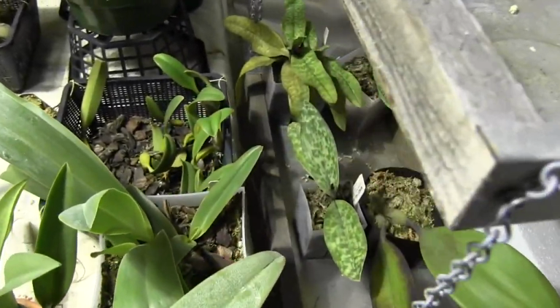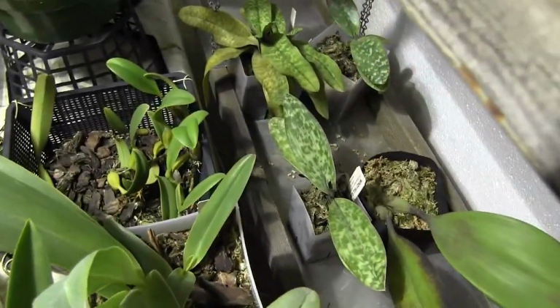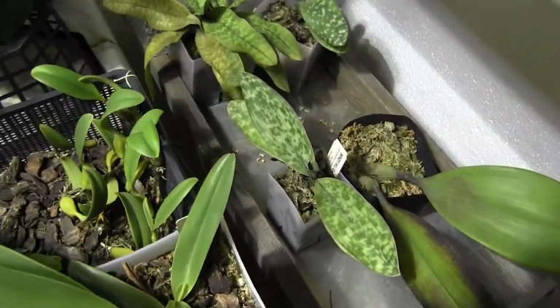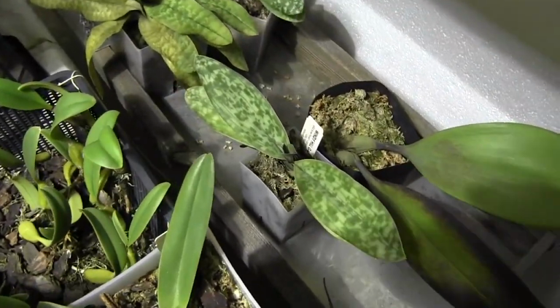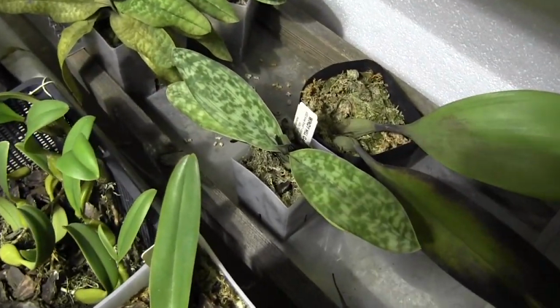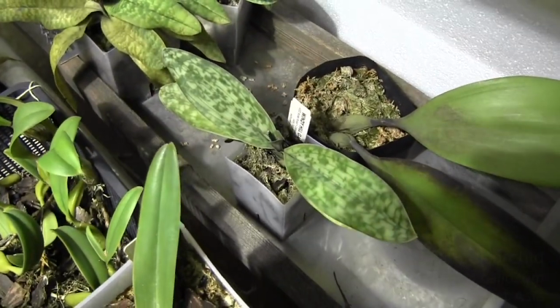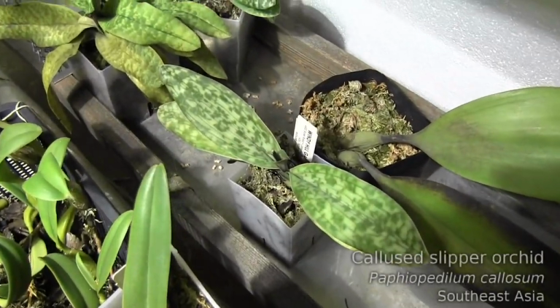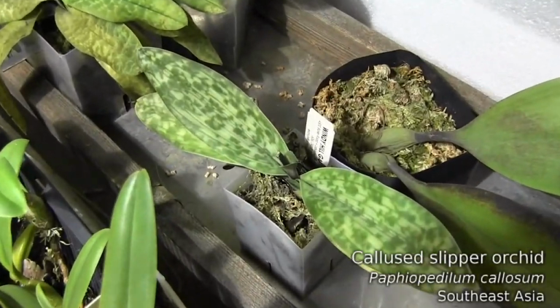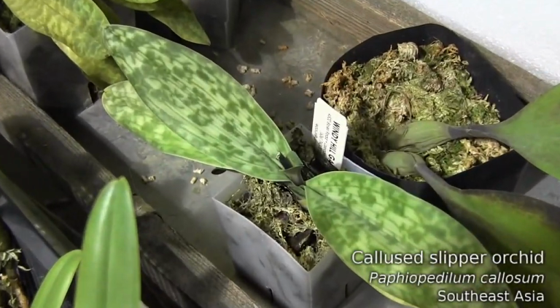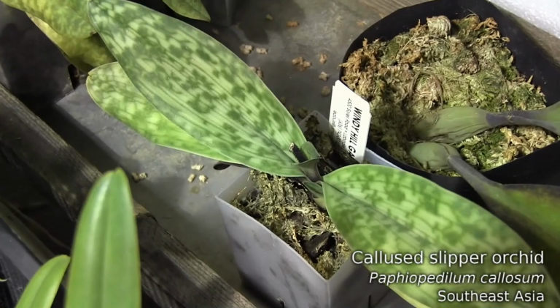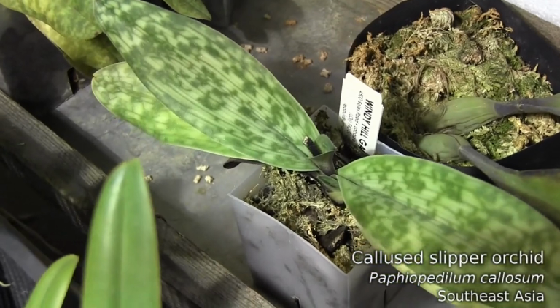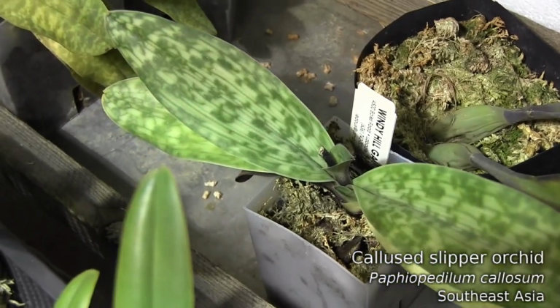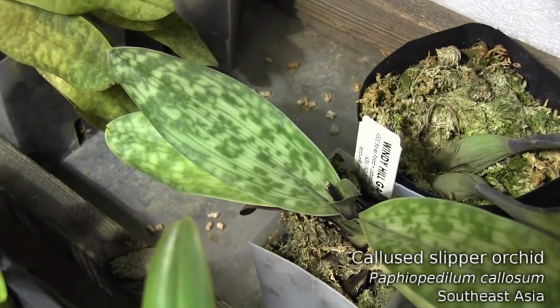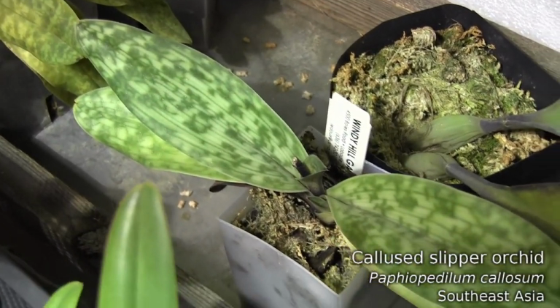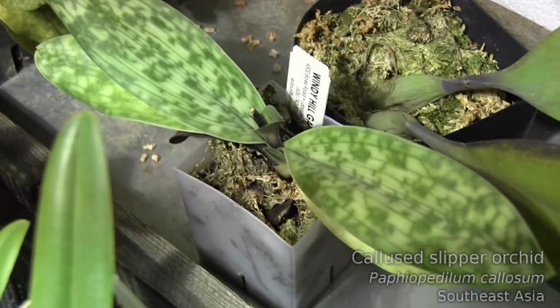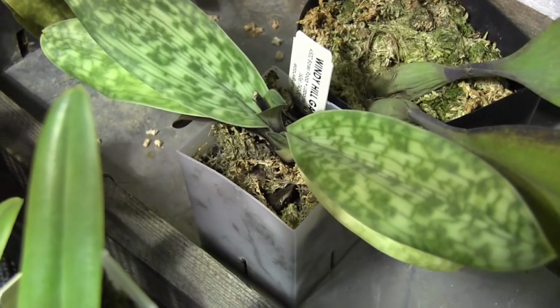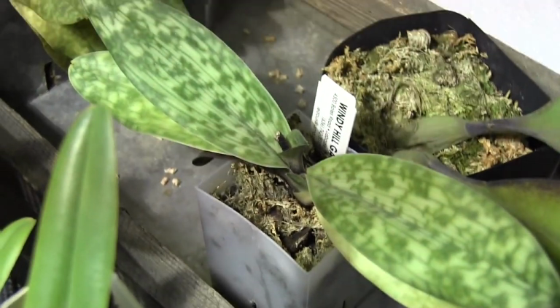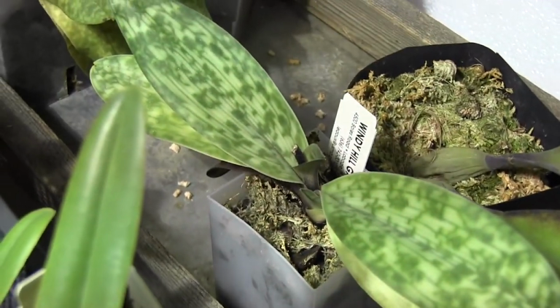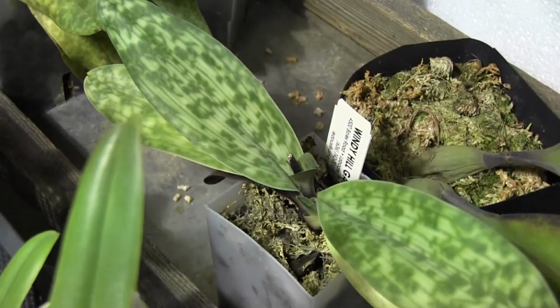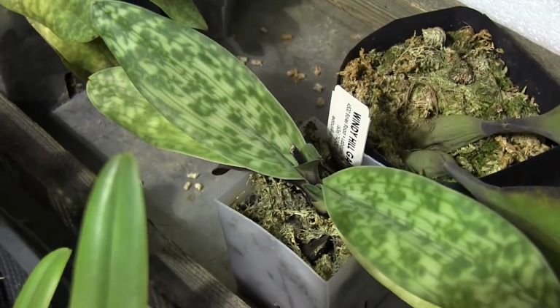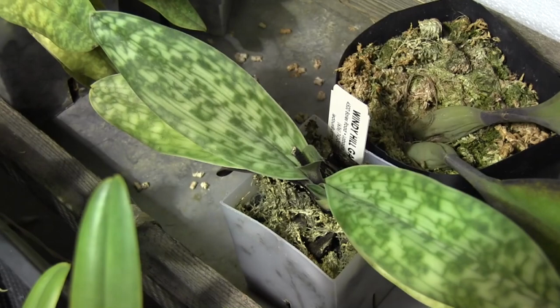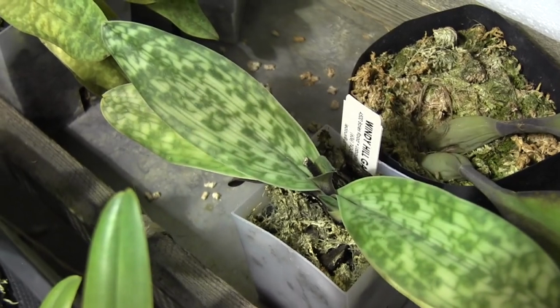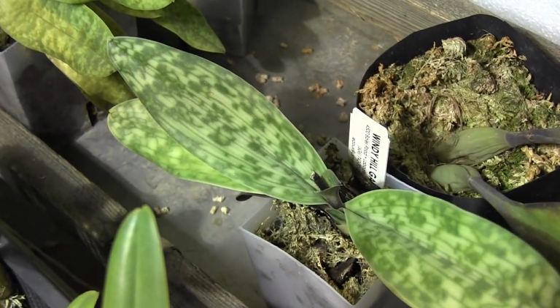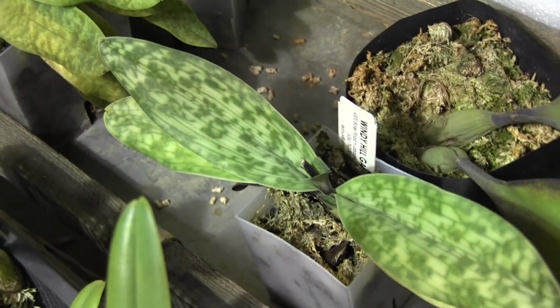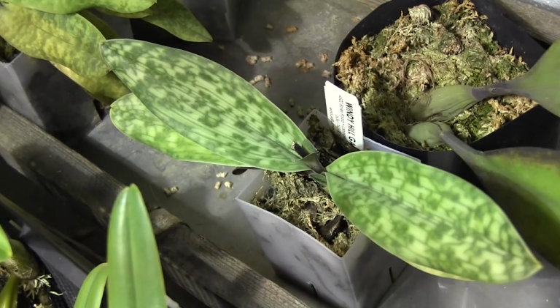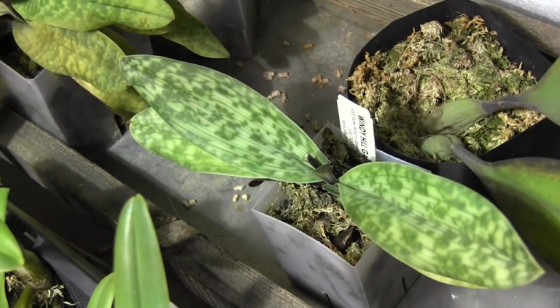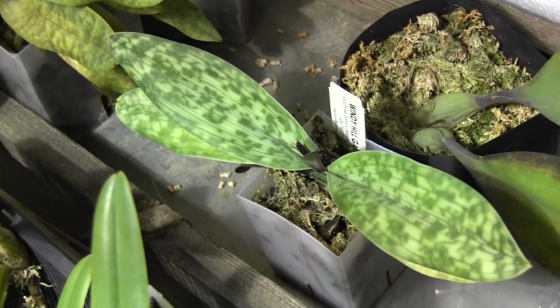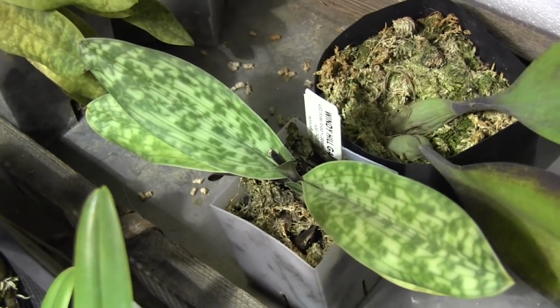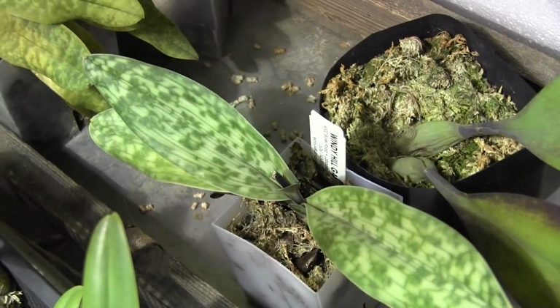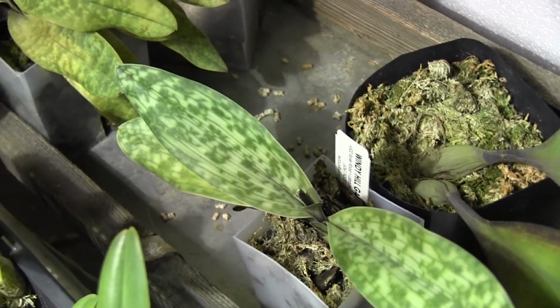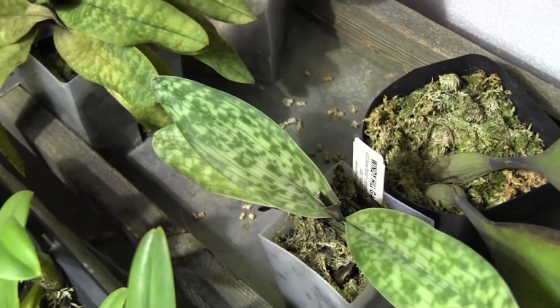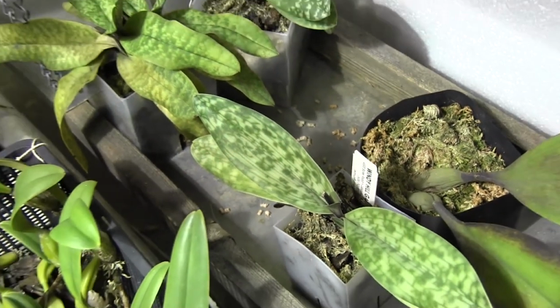I cut the flower off the little Paphiopedilum. It needs to grow — it needs energy. We're starting to lose some lower leaves down there, and trying to keep those flowers up takes a lot of energy. So I chopped it off. Enjoyed that for a couple months.